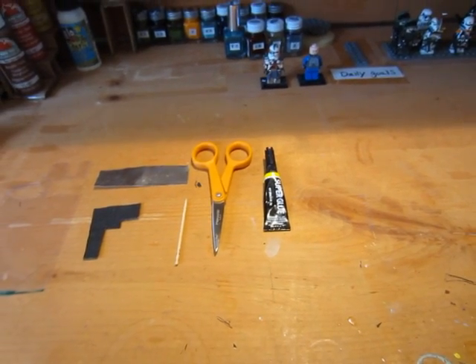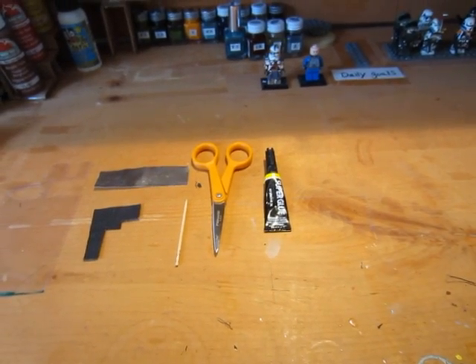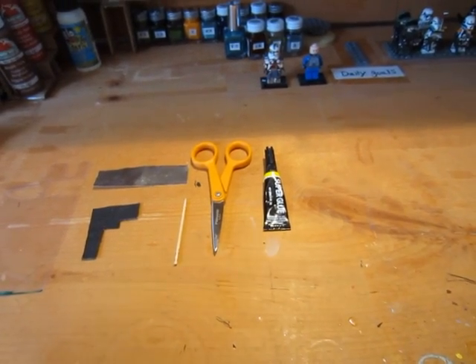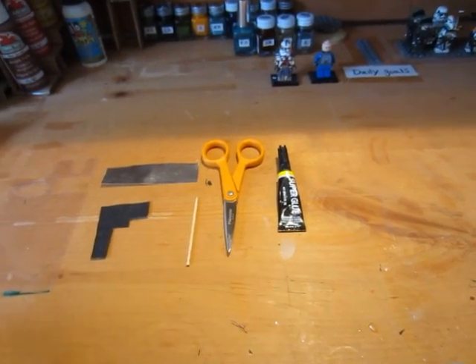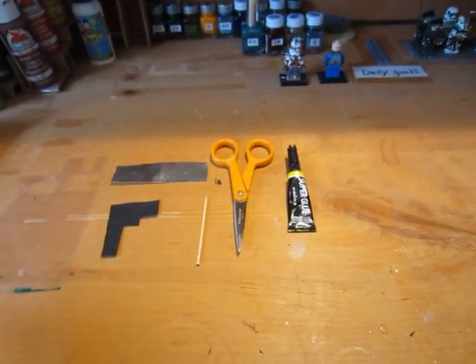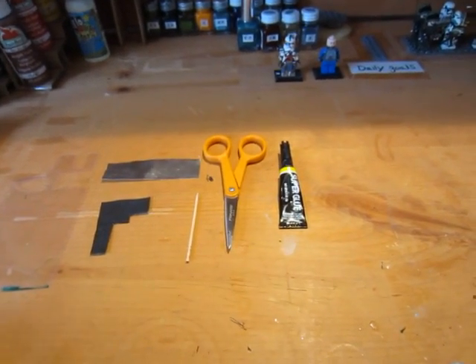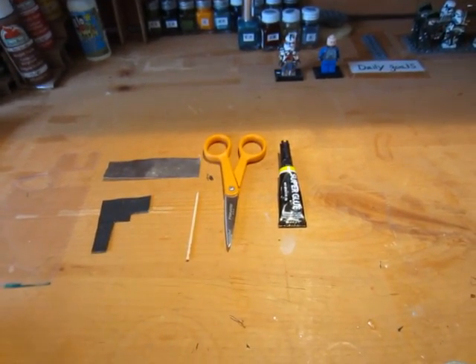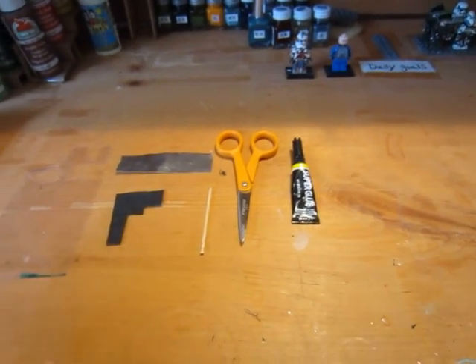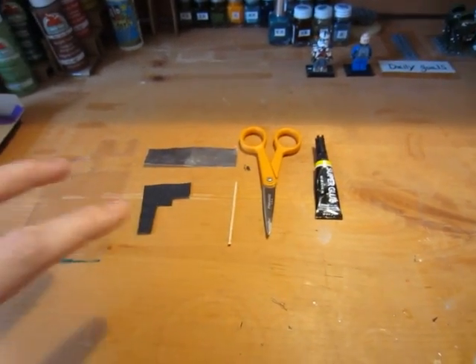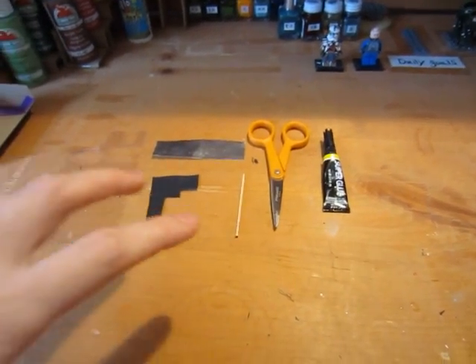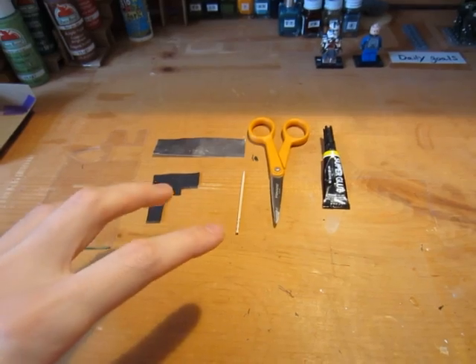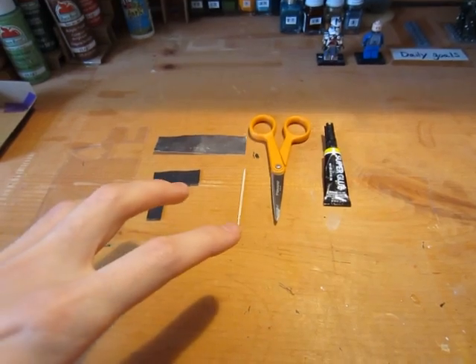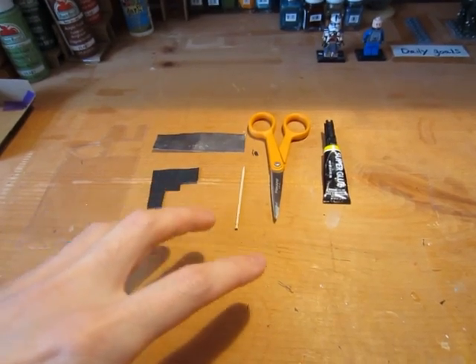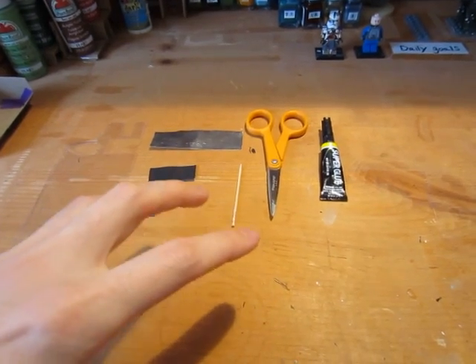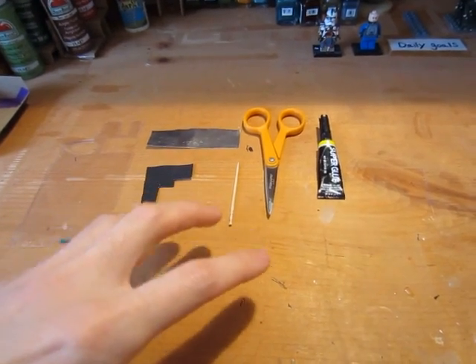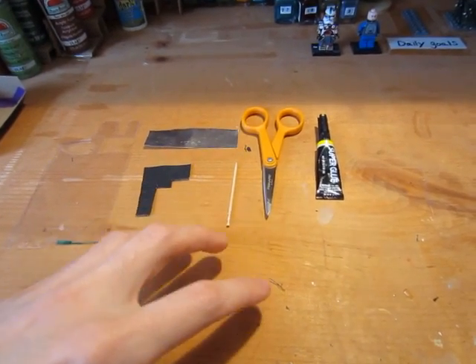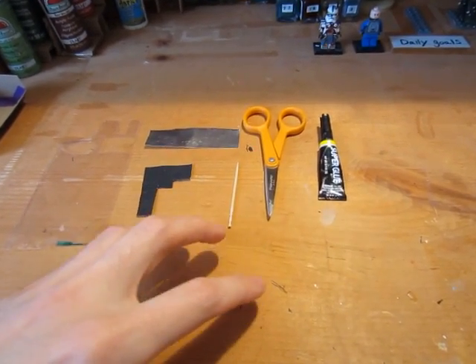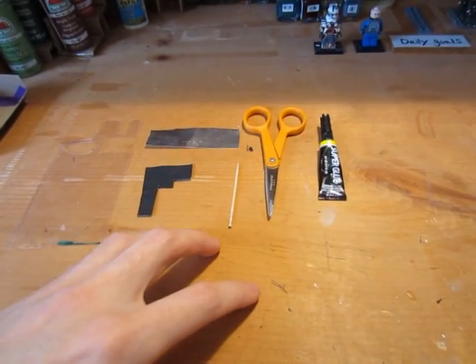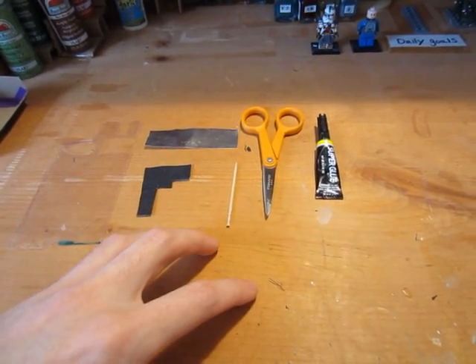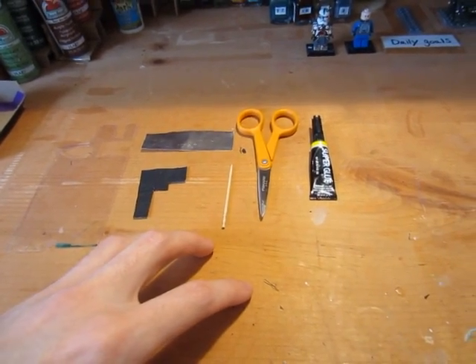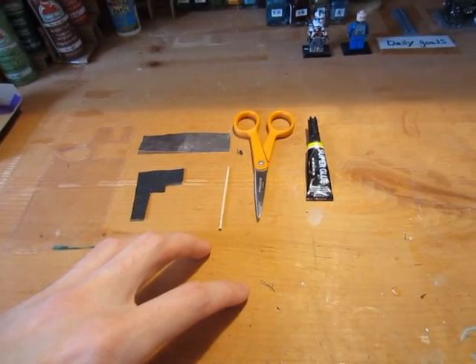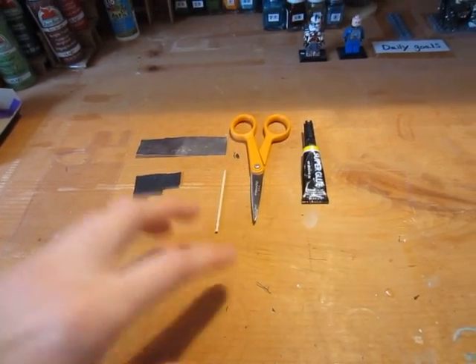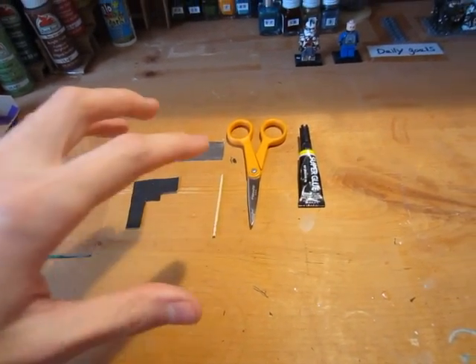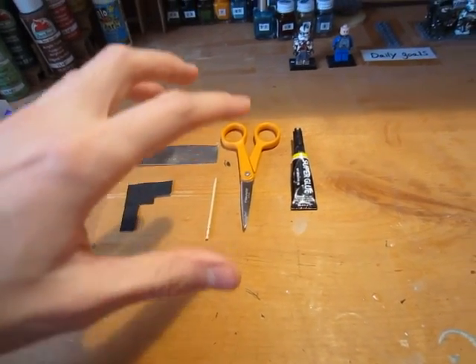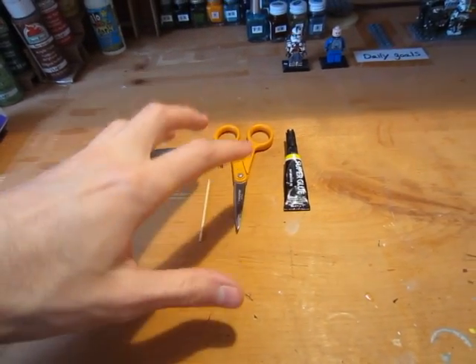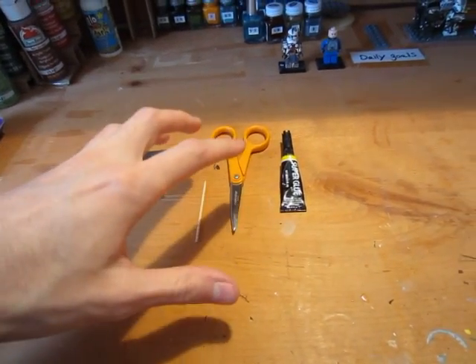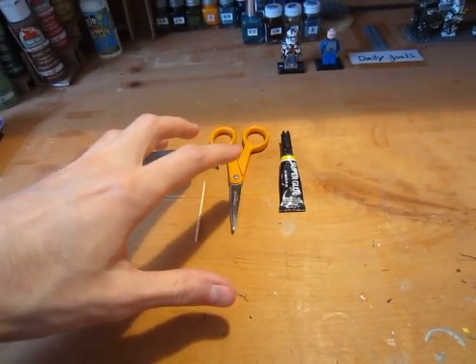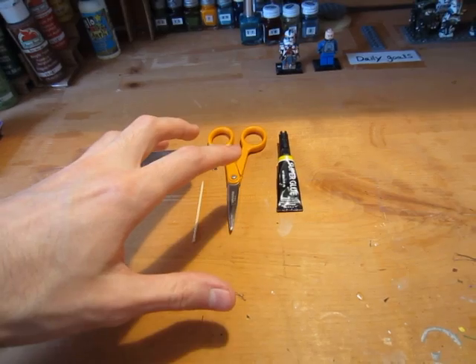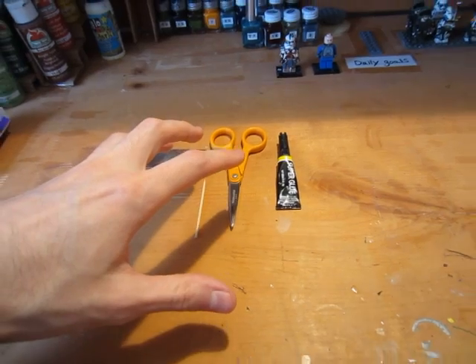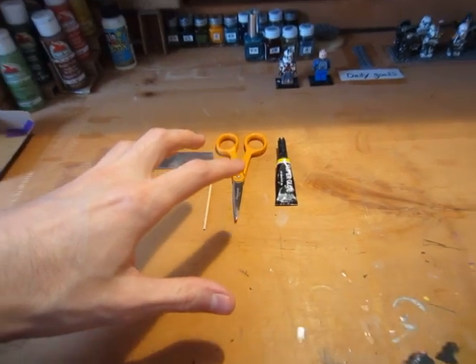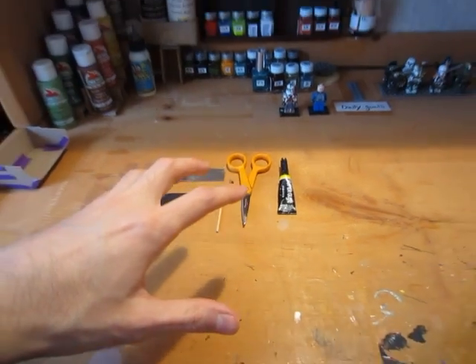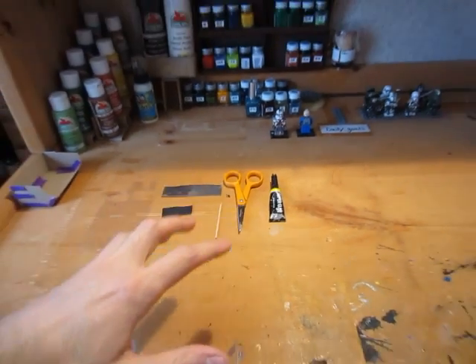I'm going to show you guys how to make all three of those, and this right here is the materials that I think I'll need. But before I get to these materials I'm just going to step back a little bit.